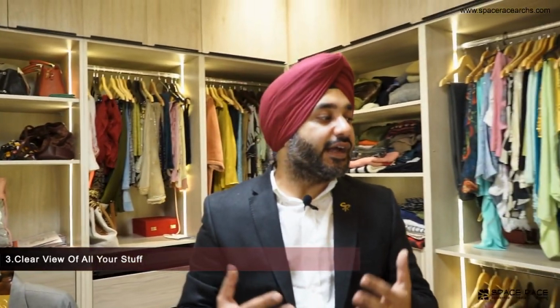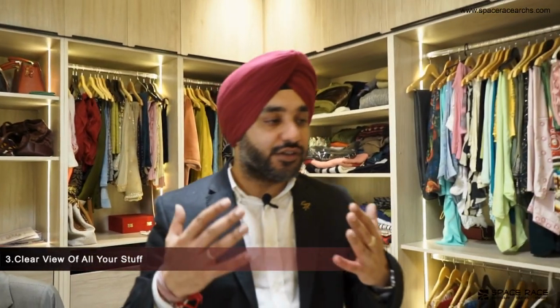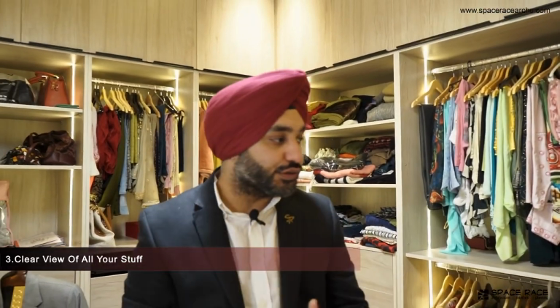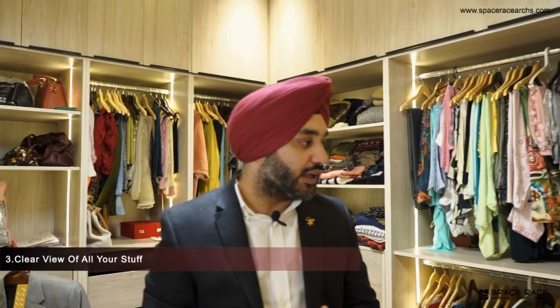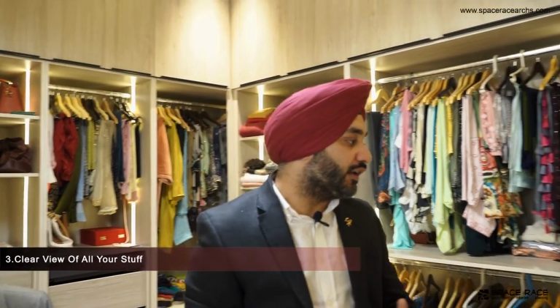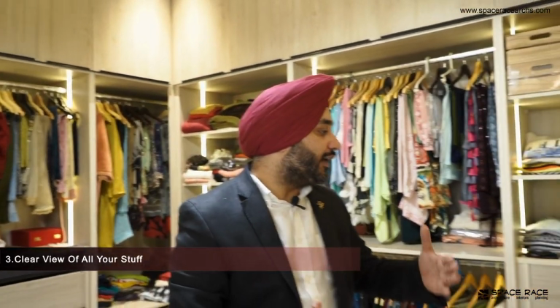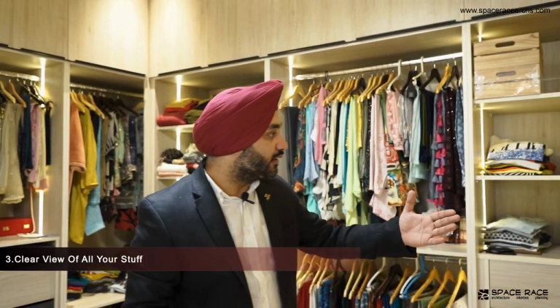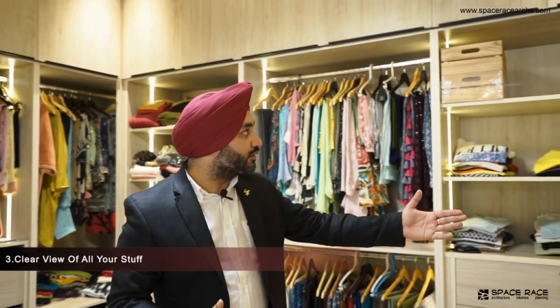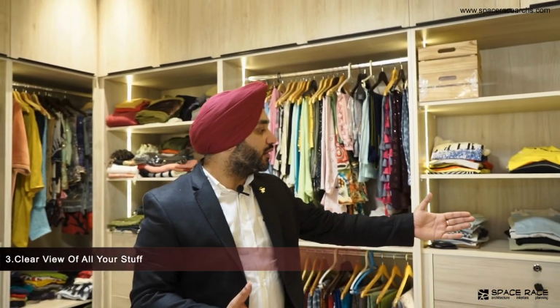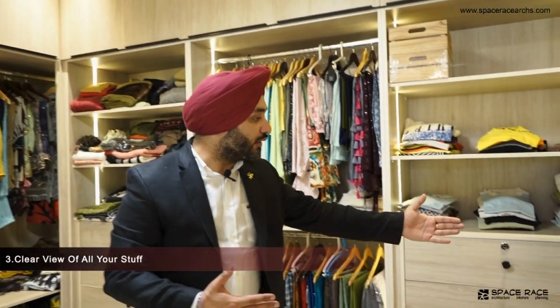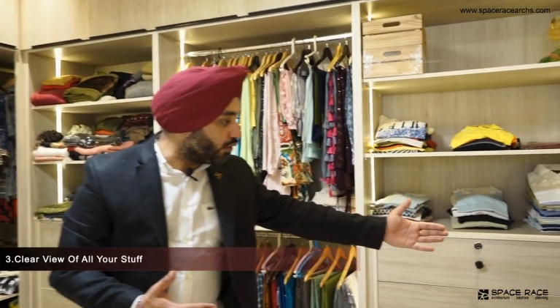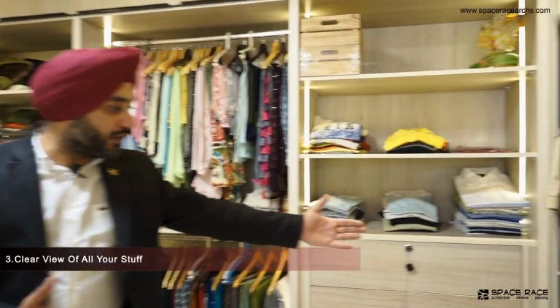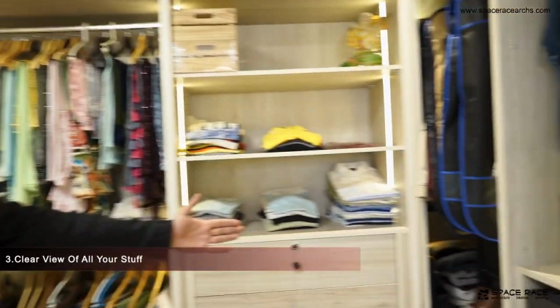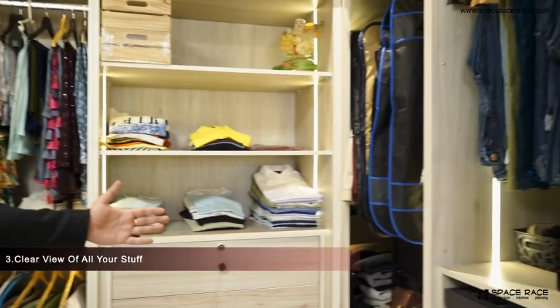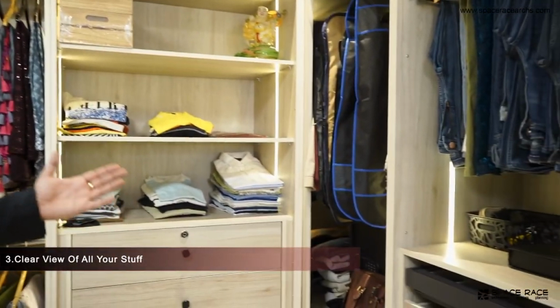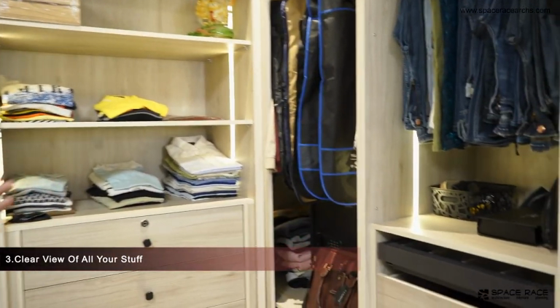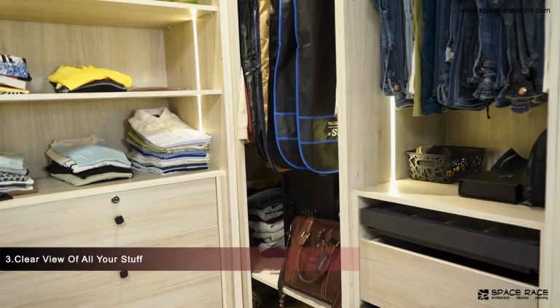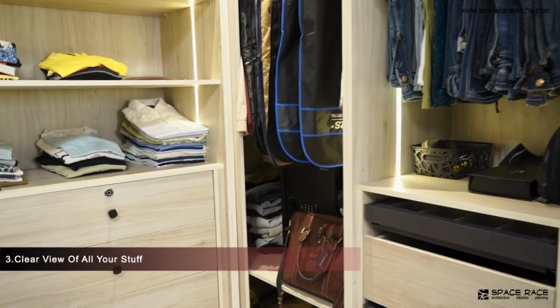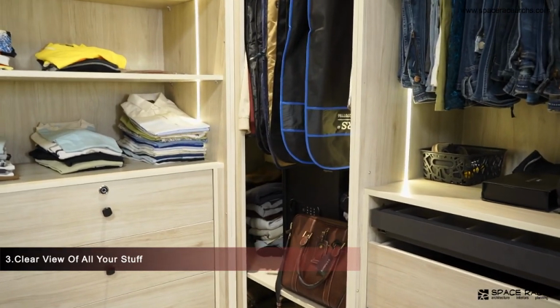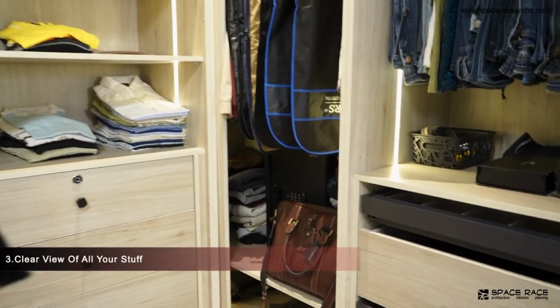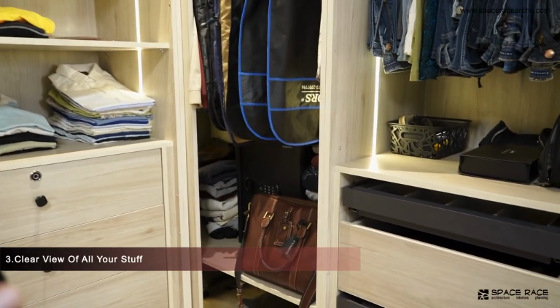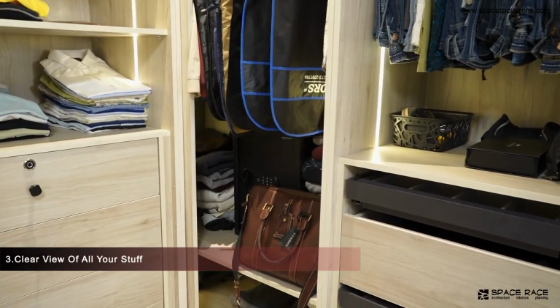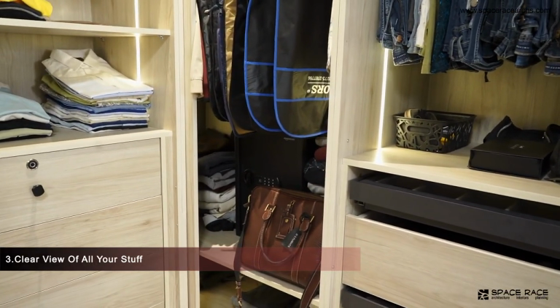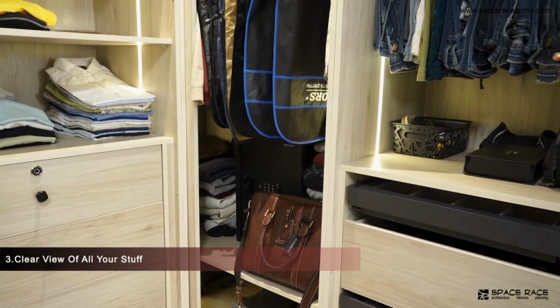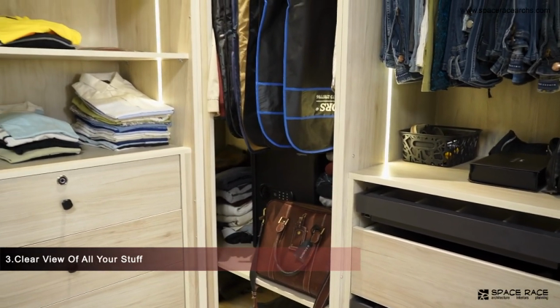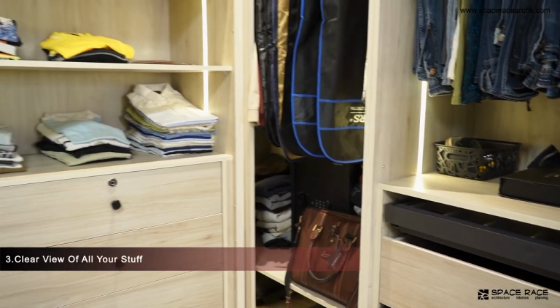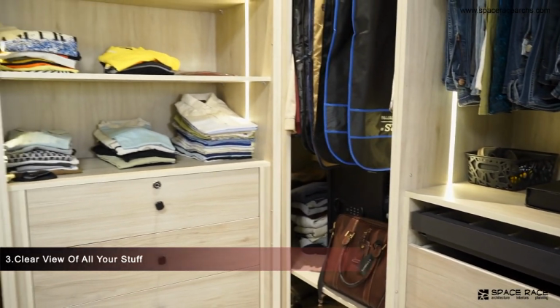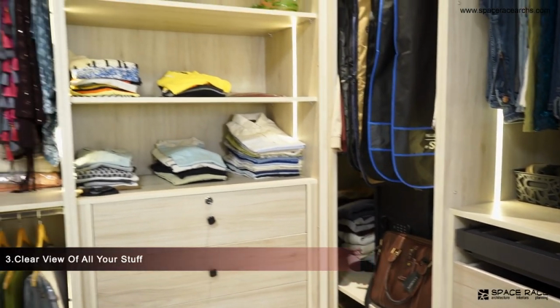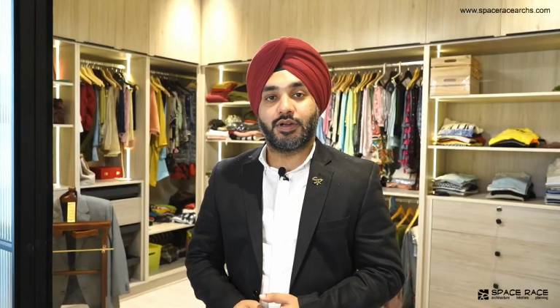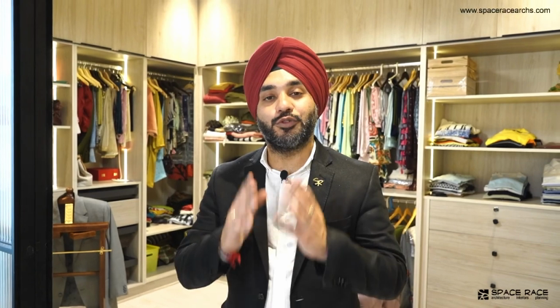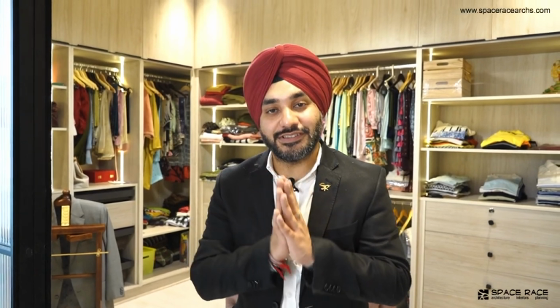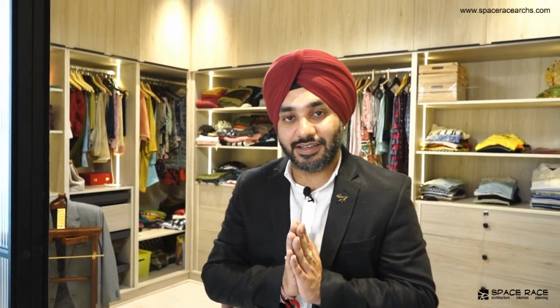We have trousers. We have a locker. Everything is possible. I have a lot of accessories available.